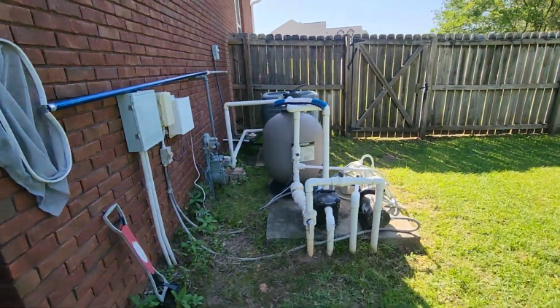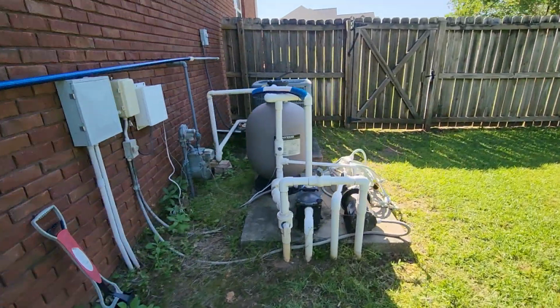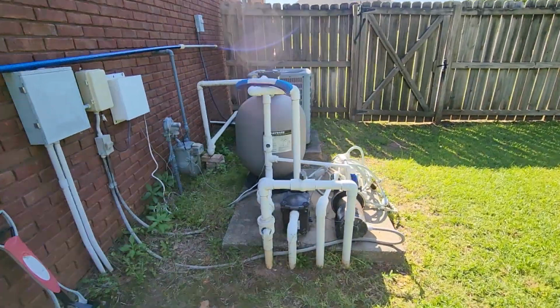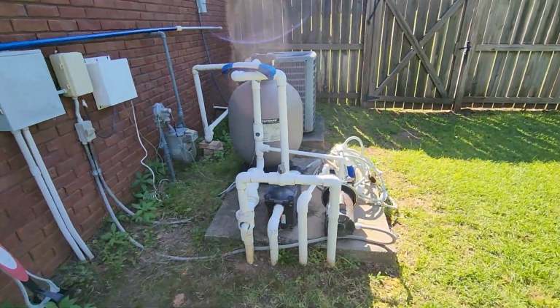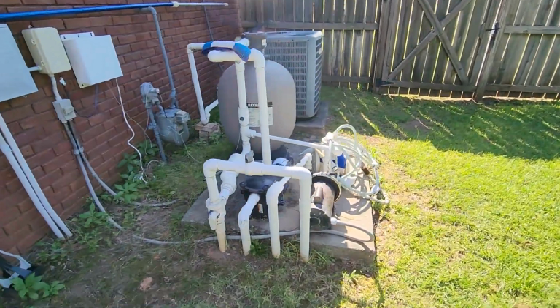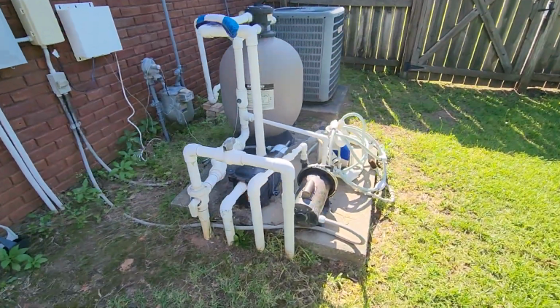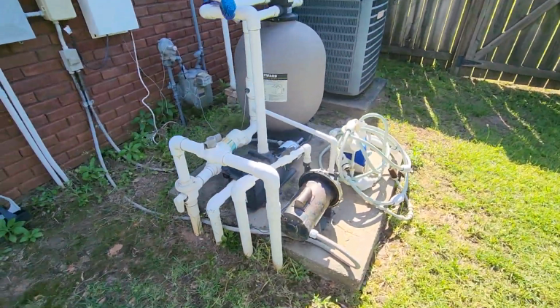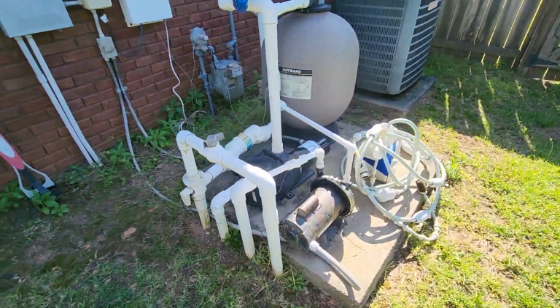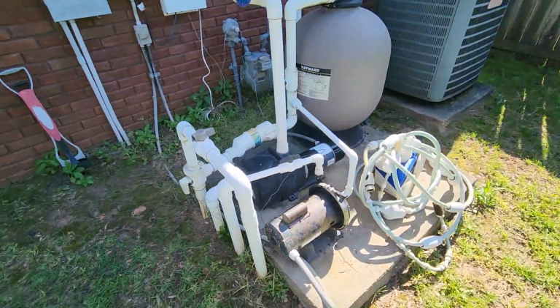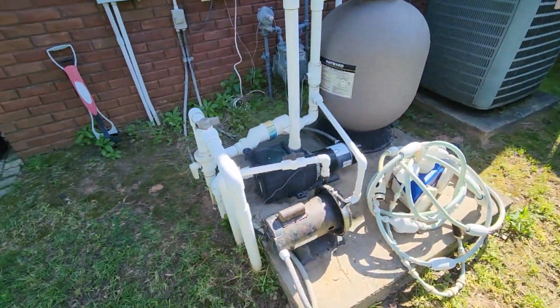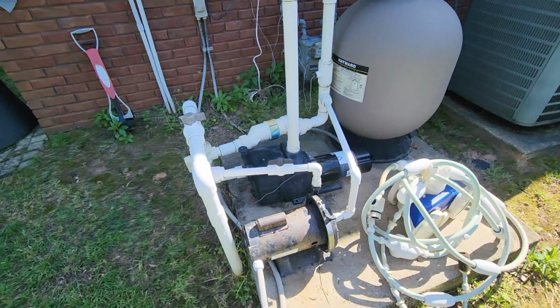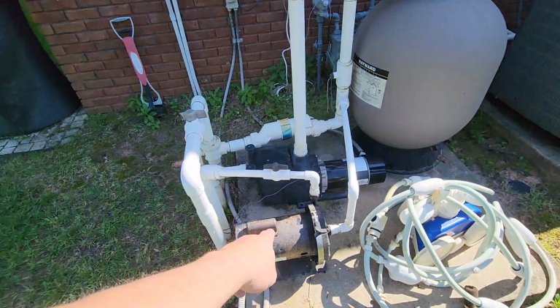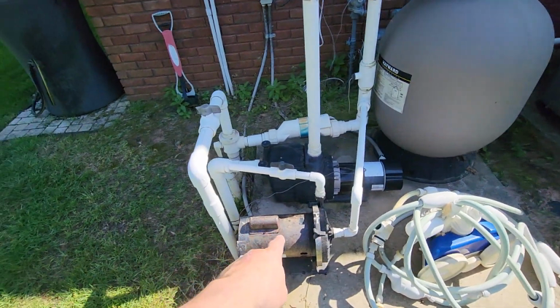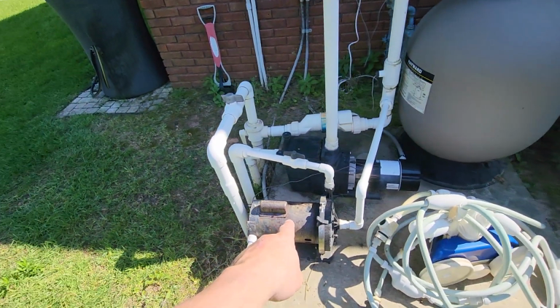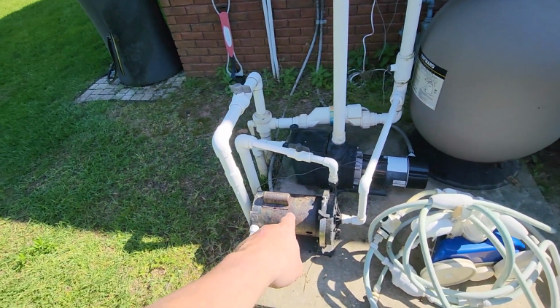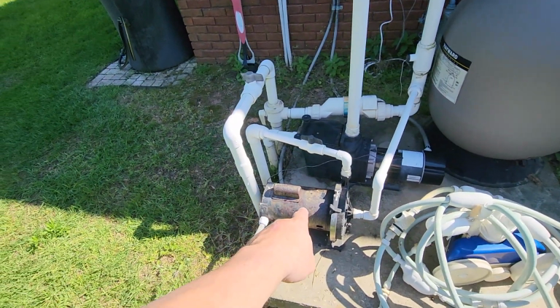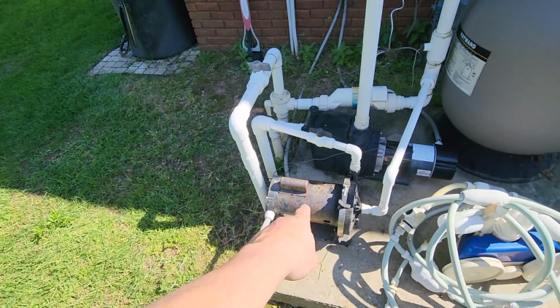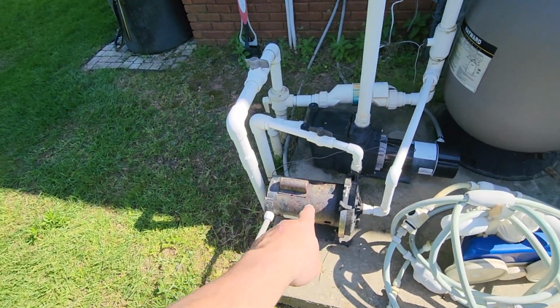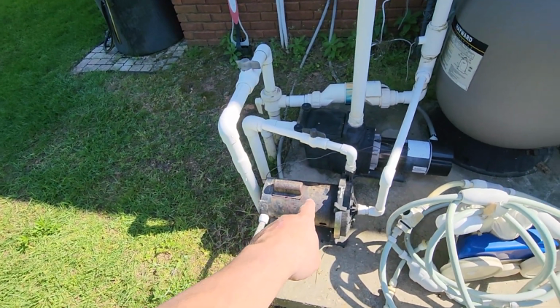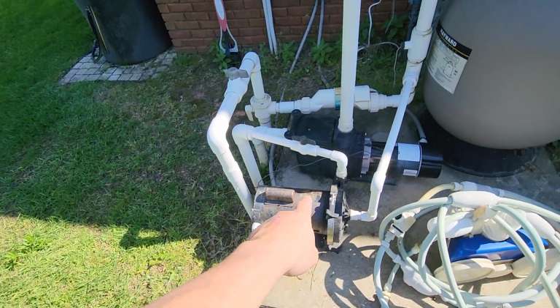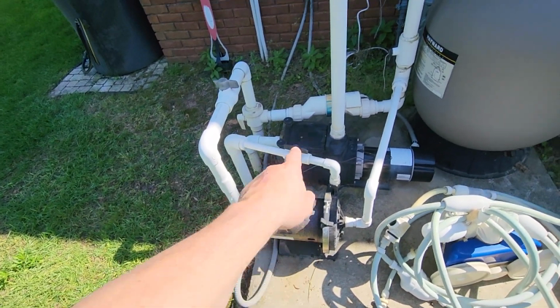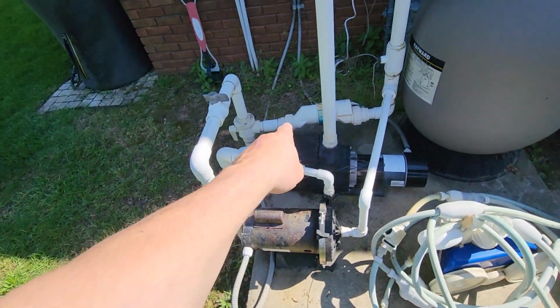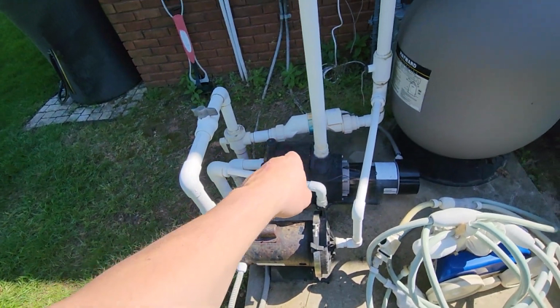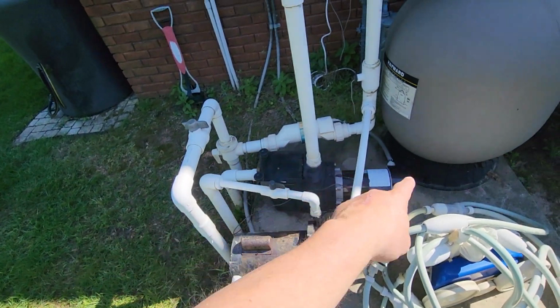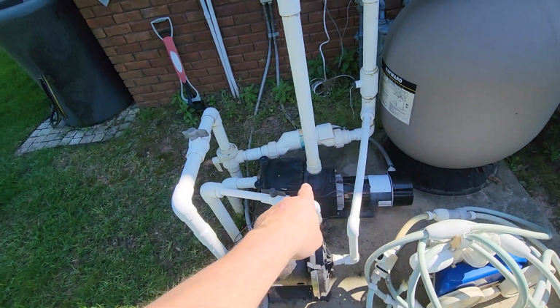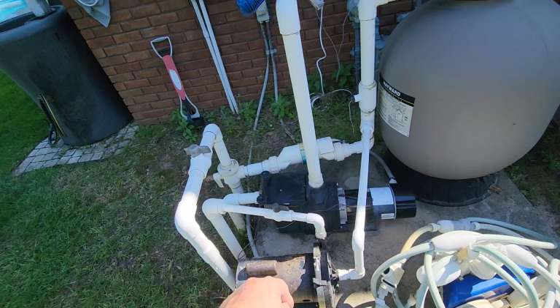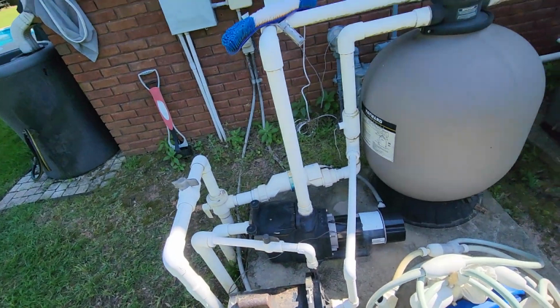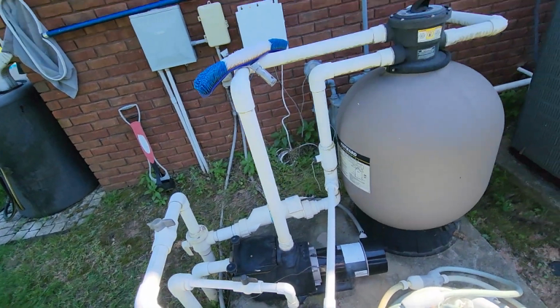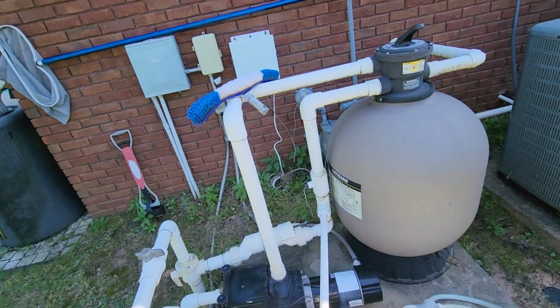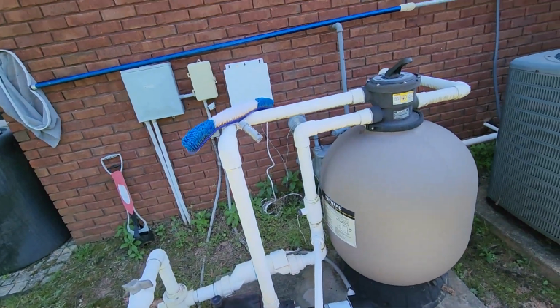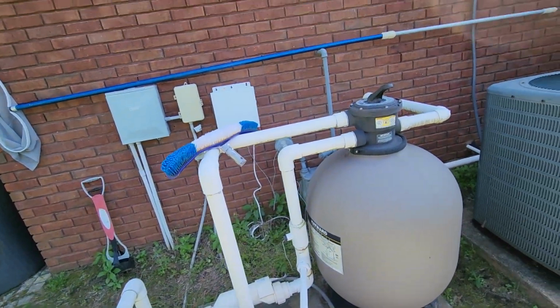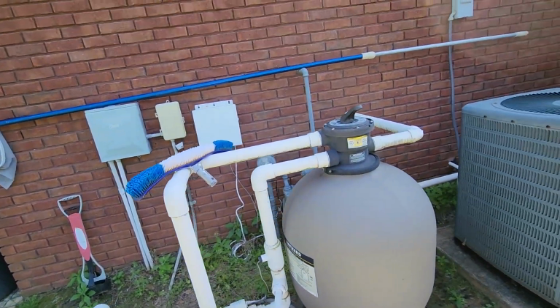Here's your pool equipment. The Polaris pump has got some age on it, and that pump has got some age on it, but it all seems to be running well.